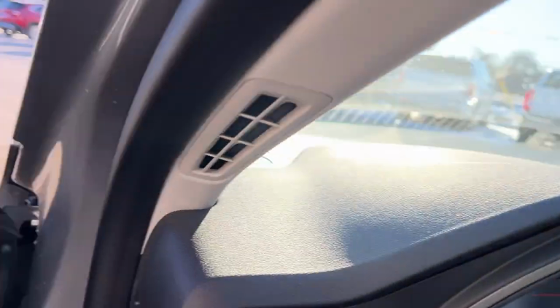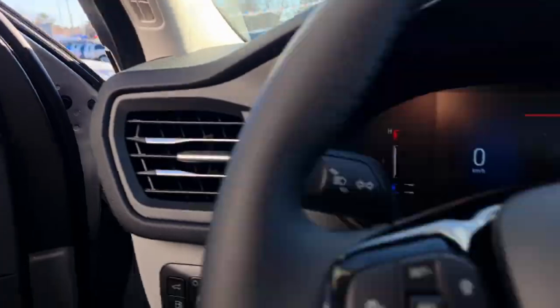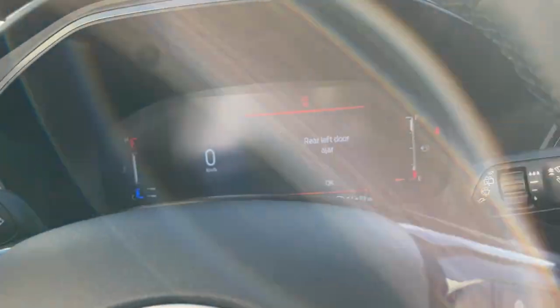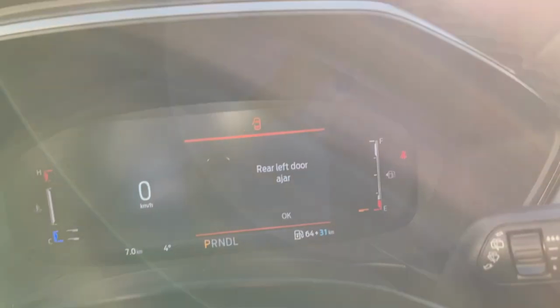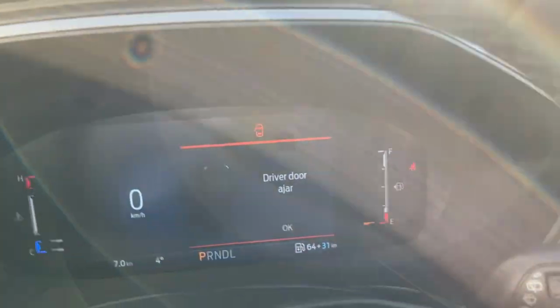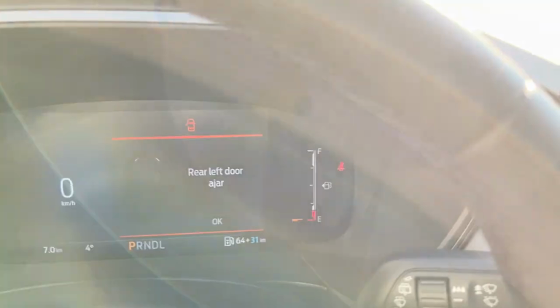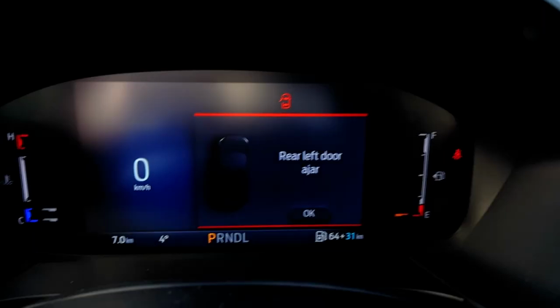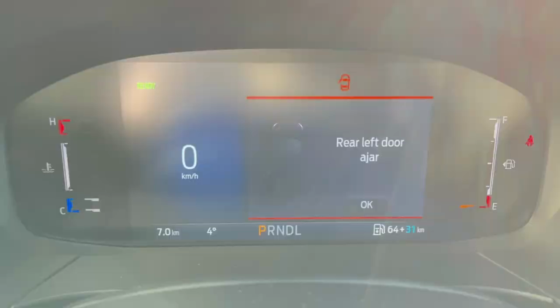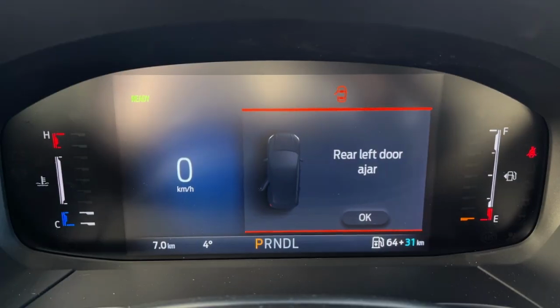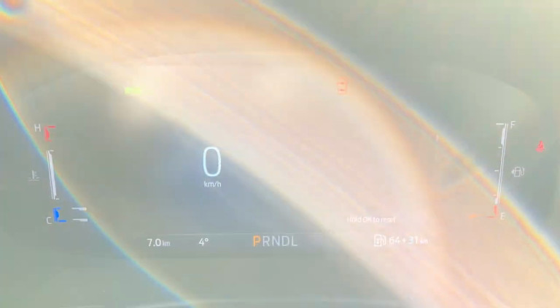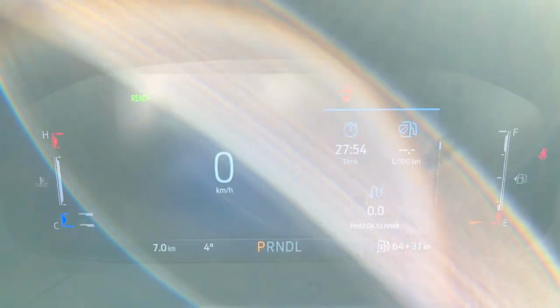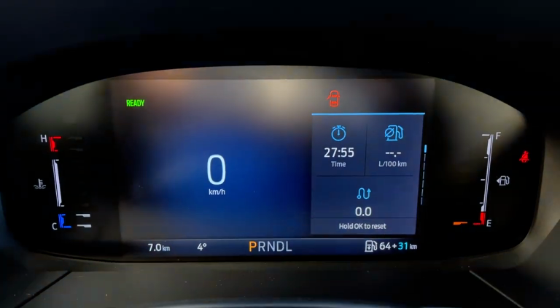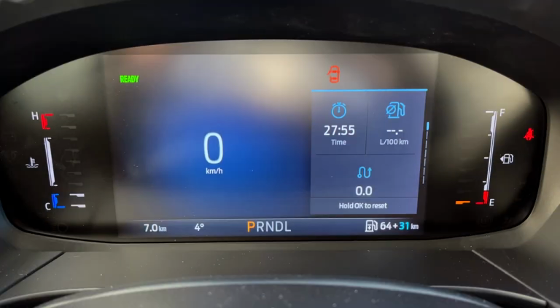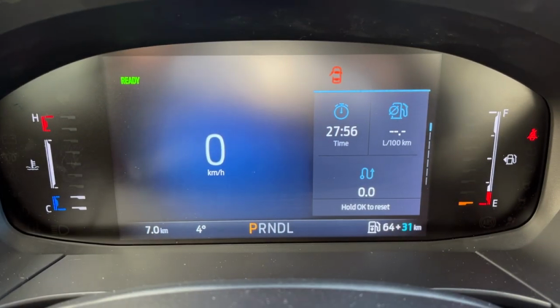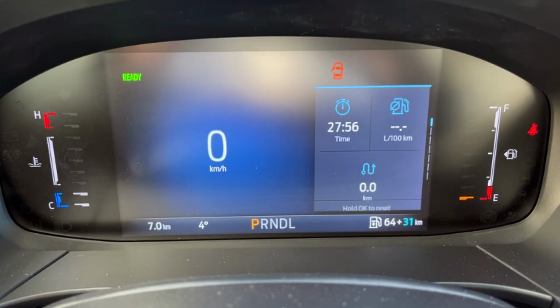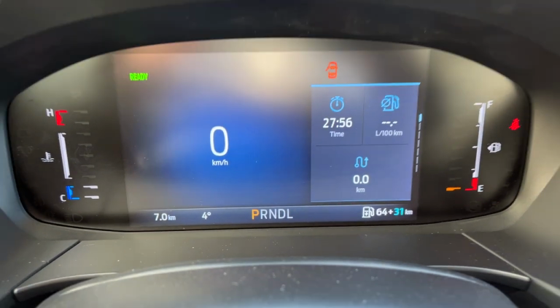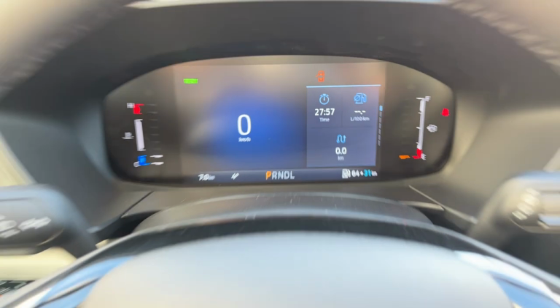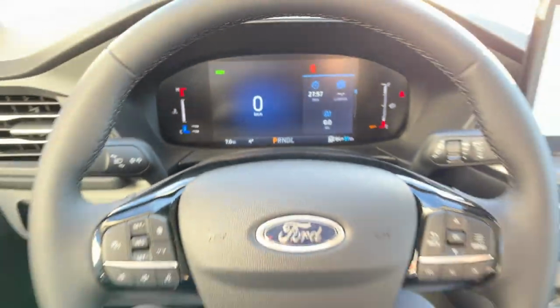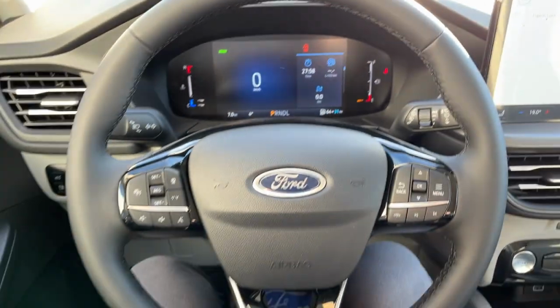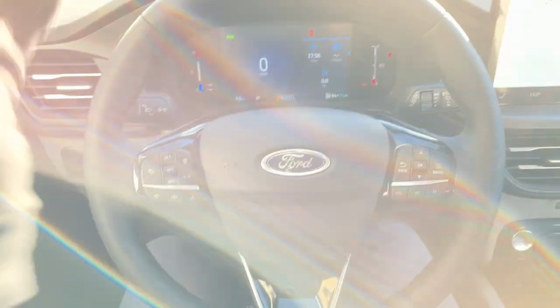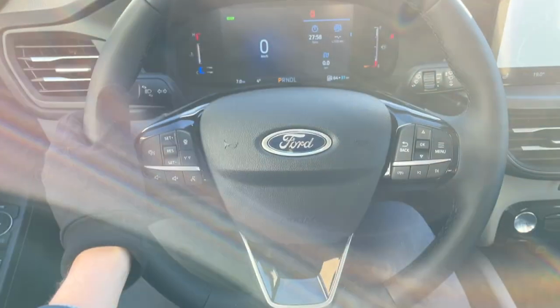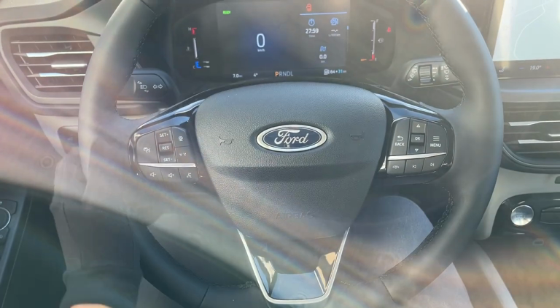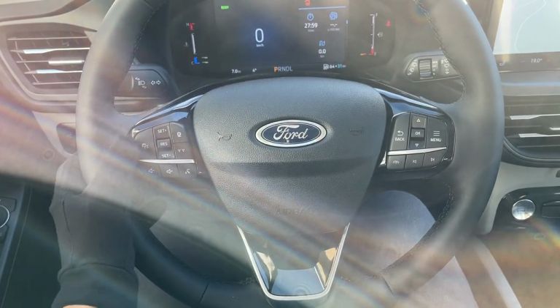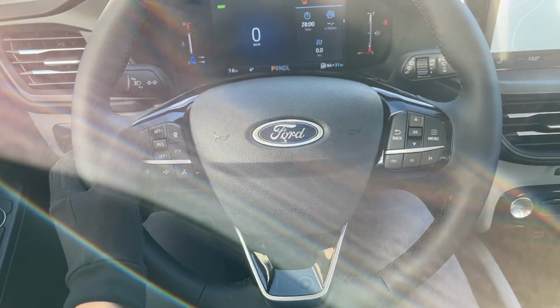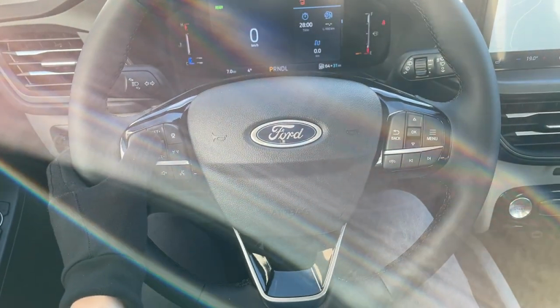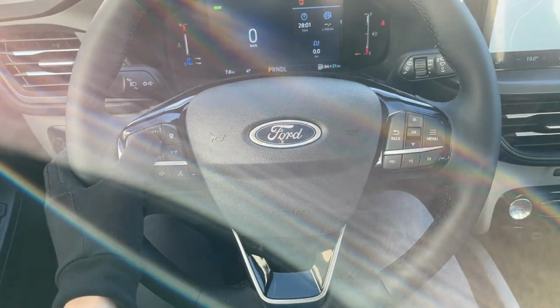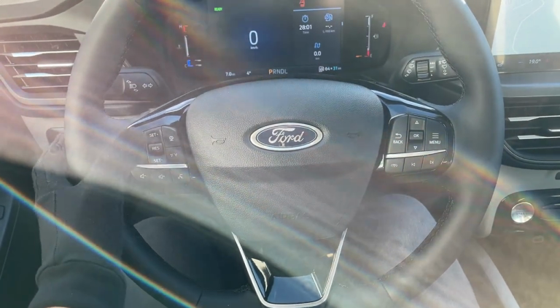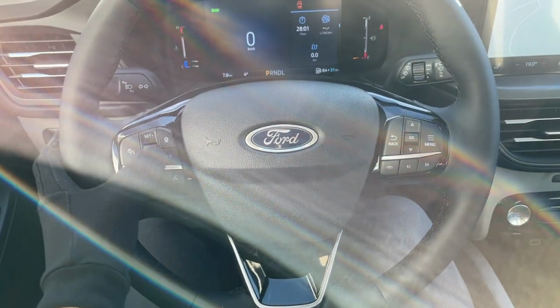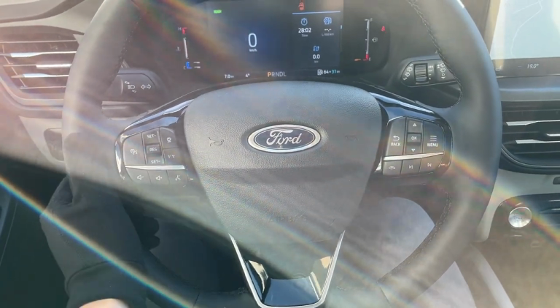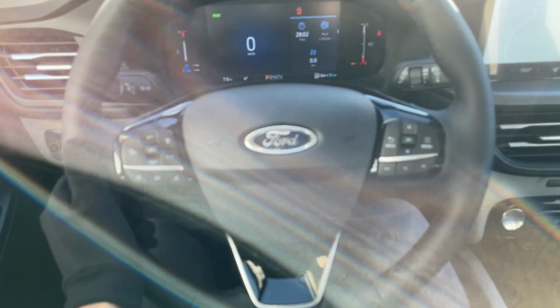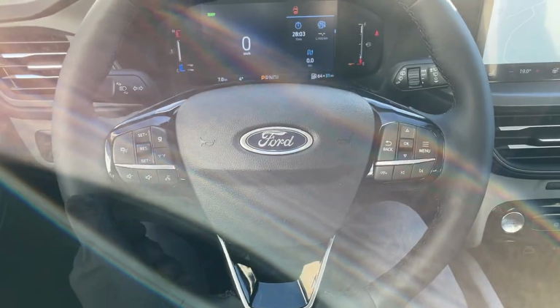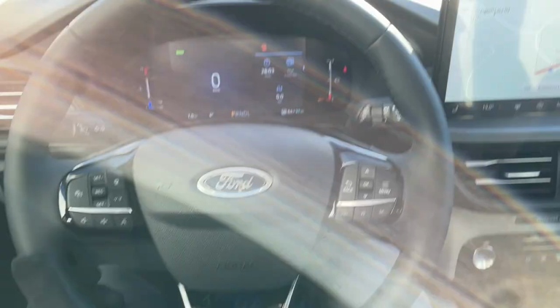Stepping into the vehicle, you do have a customizable digital display right behind the steering wheel that'll show you how much gas and EV range you have. You also have adaptive cruise control and lane centering assist on here as well.